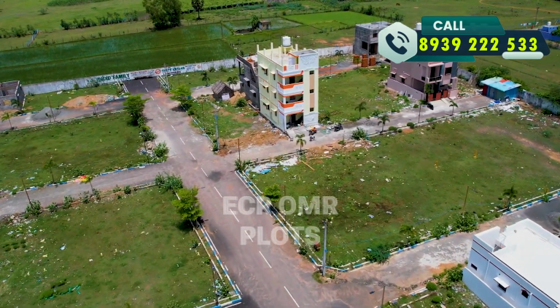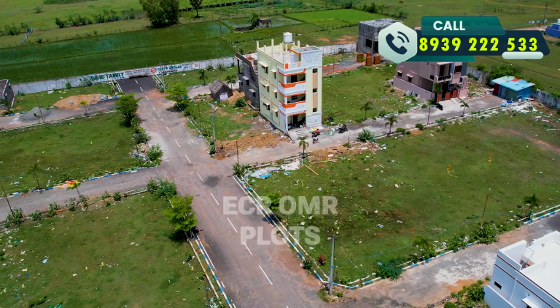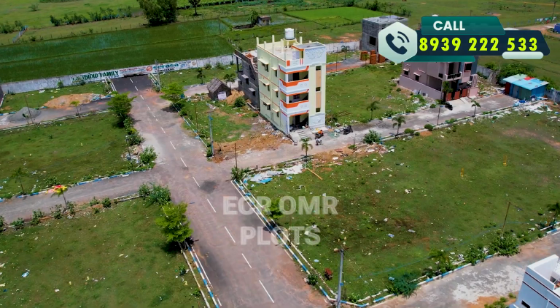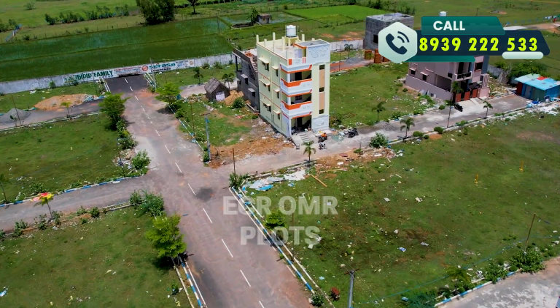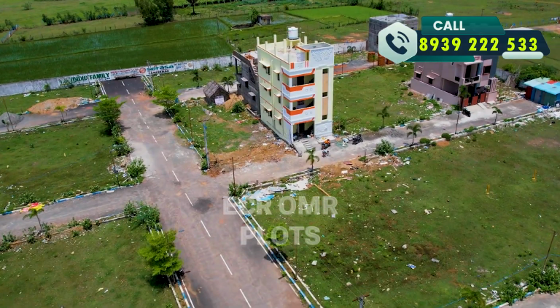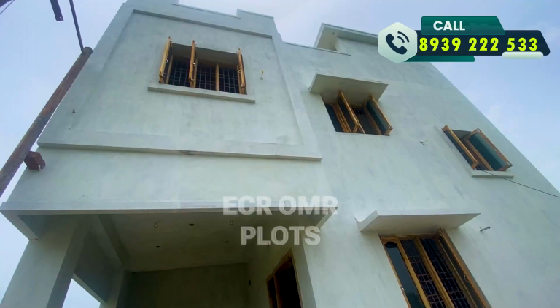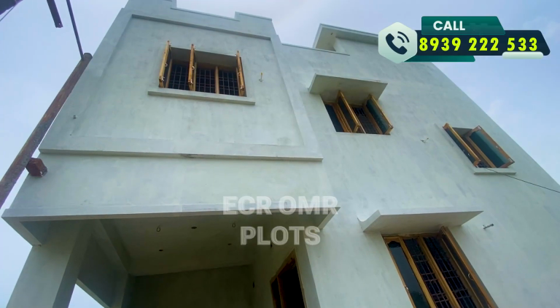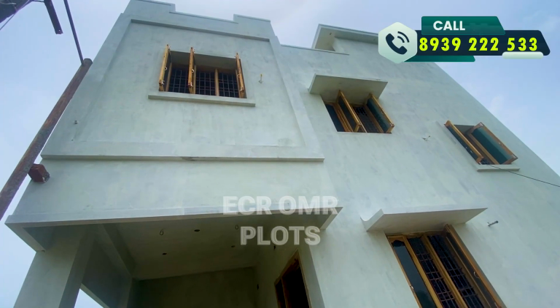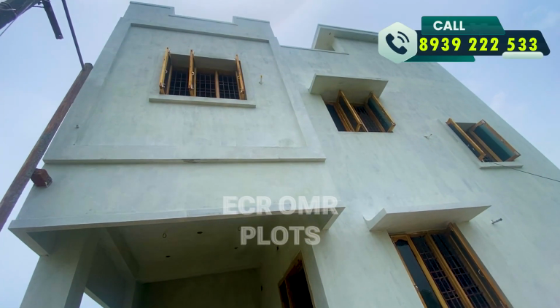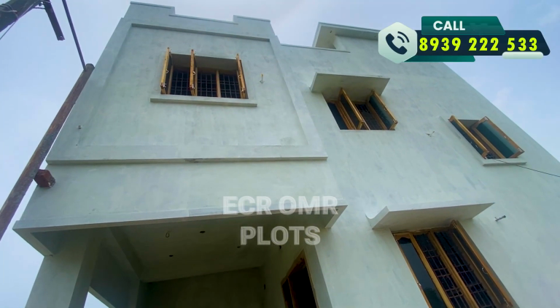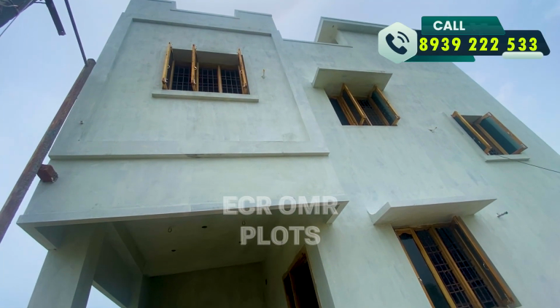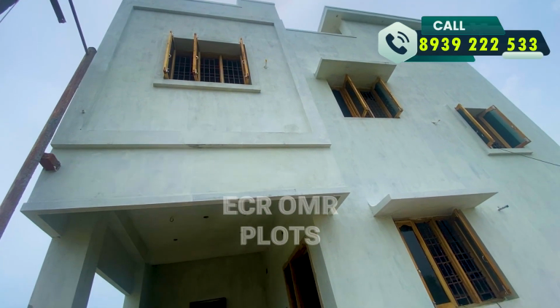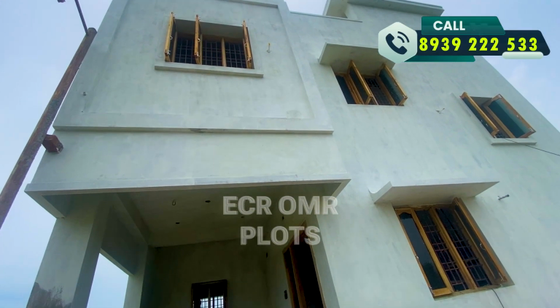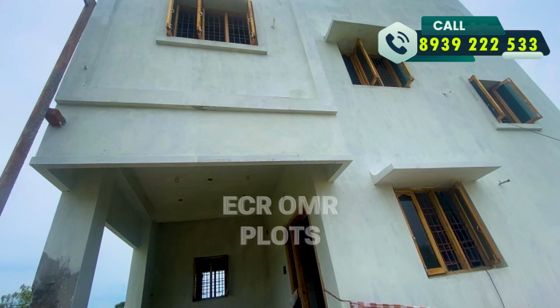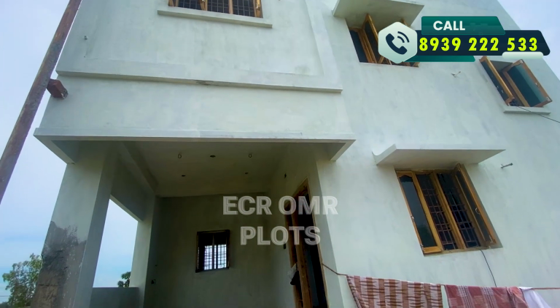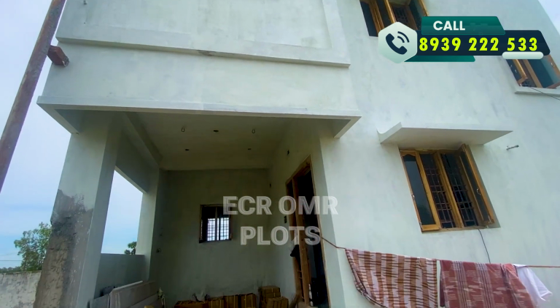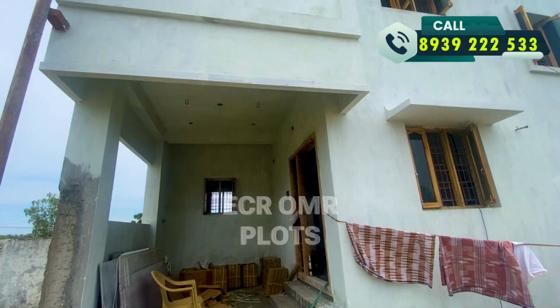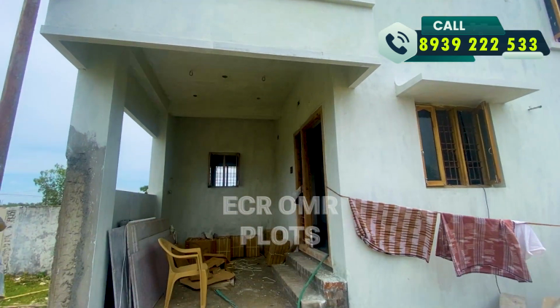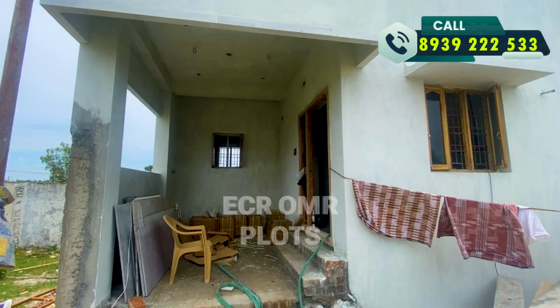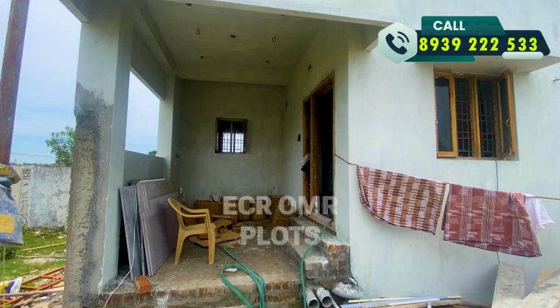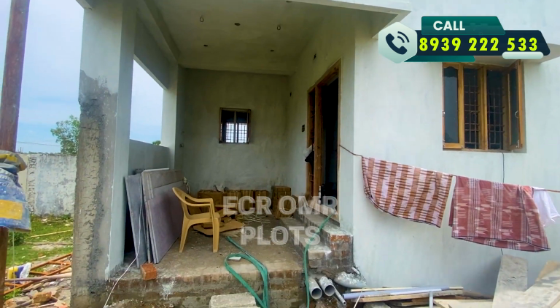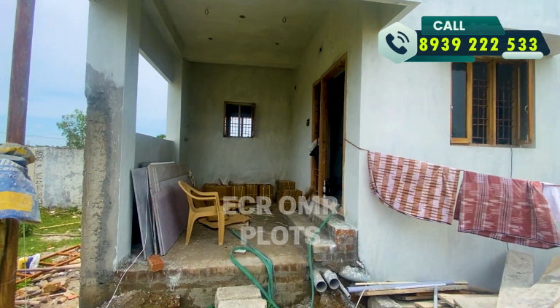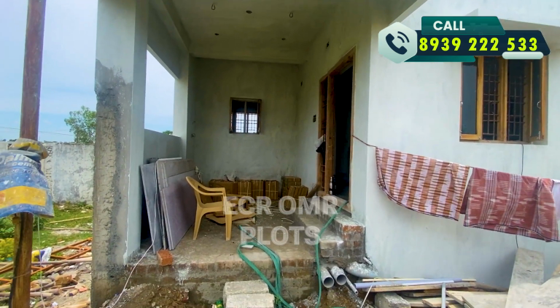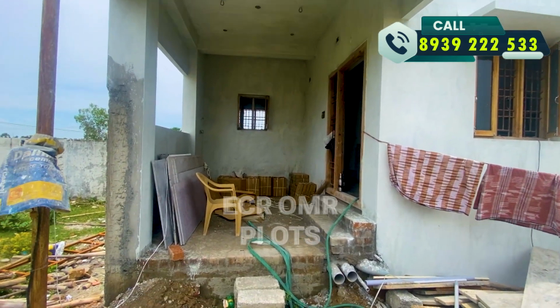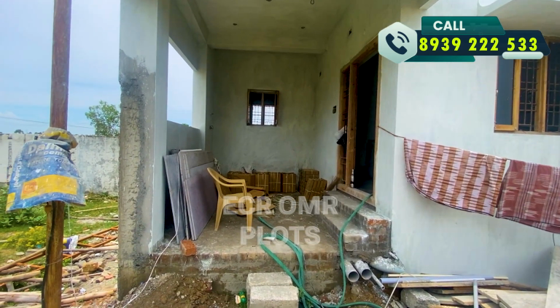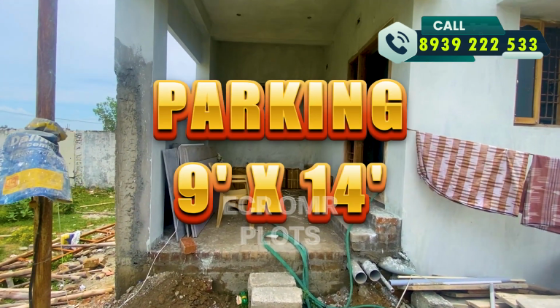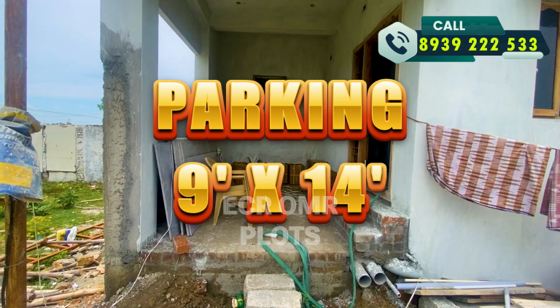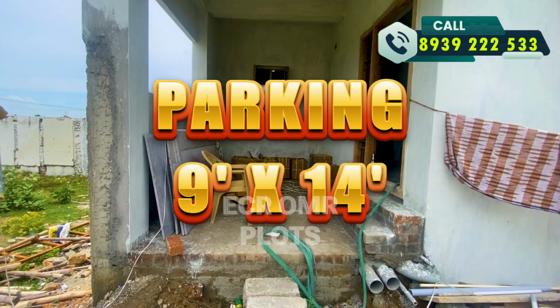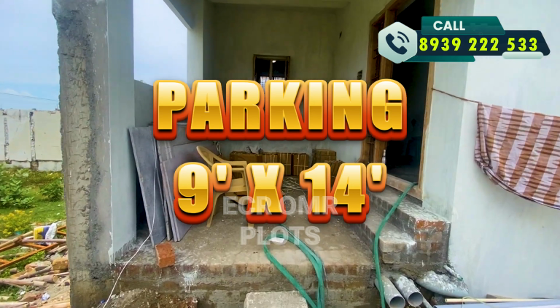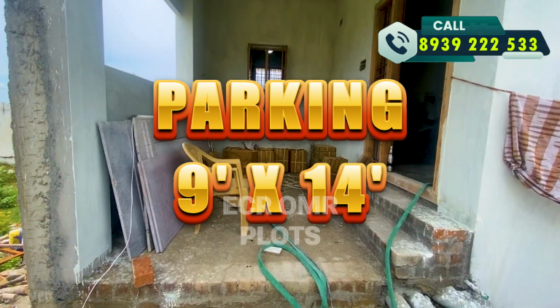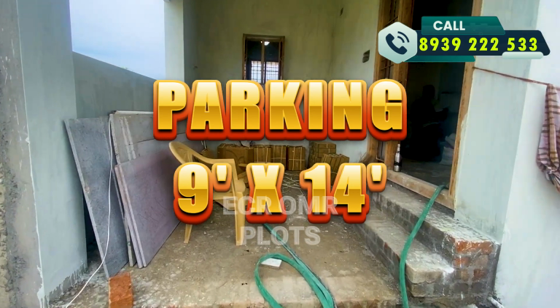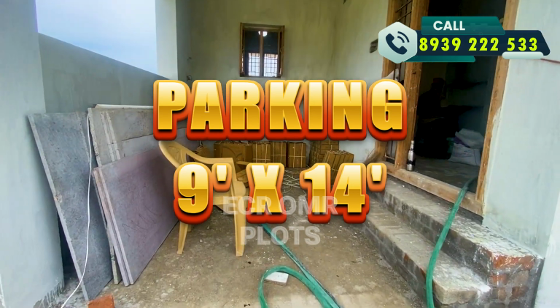We are going to see the full area details. The area is a parking size.